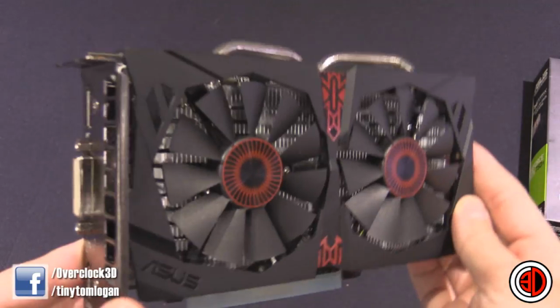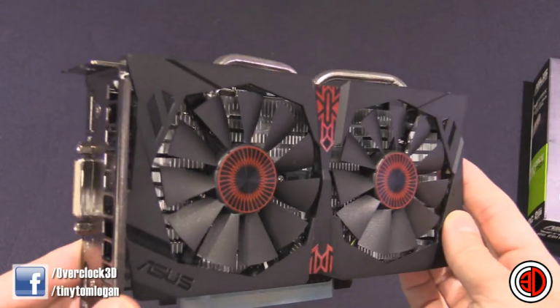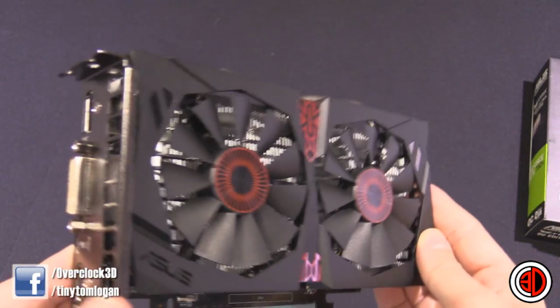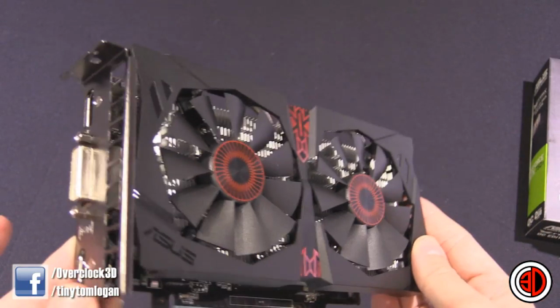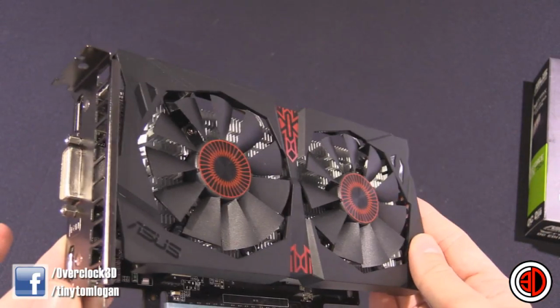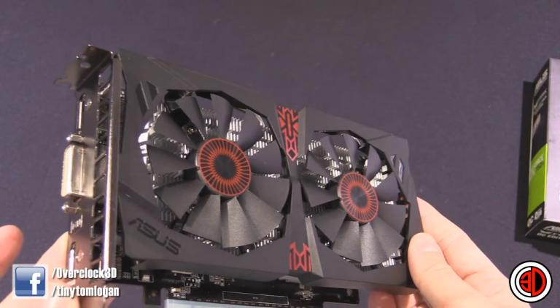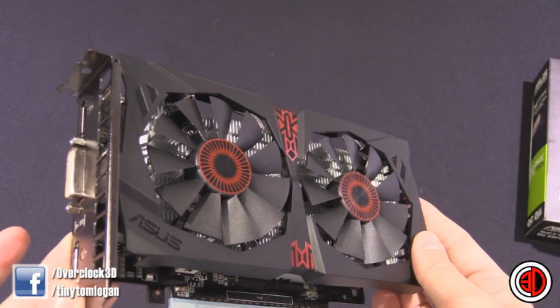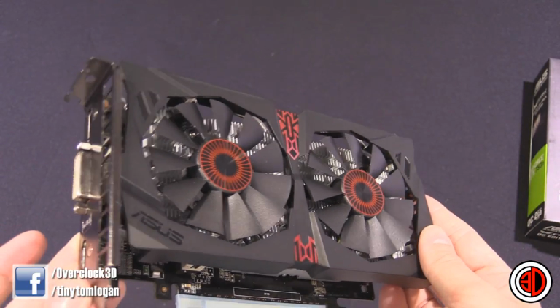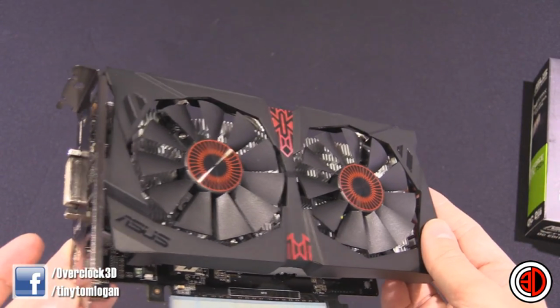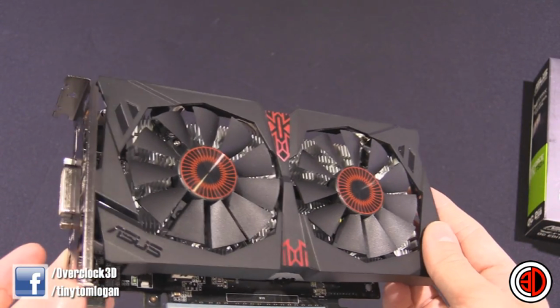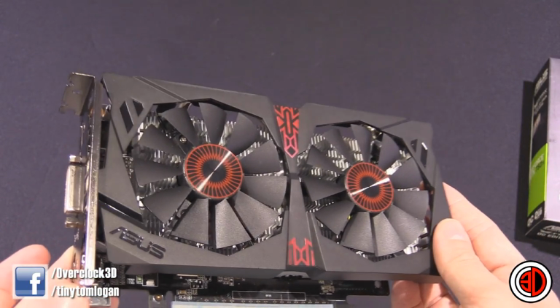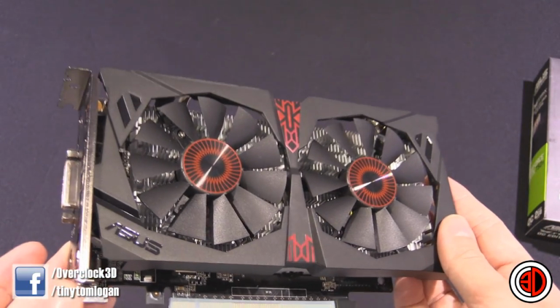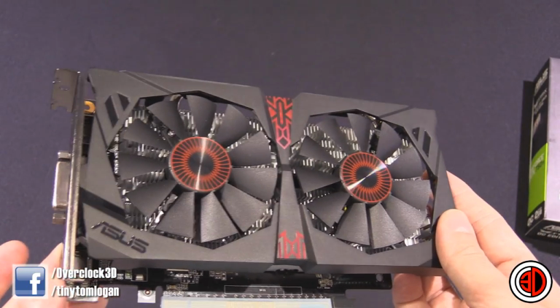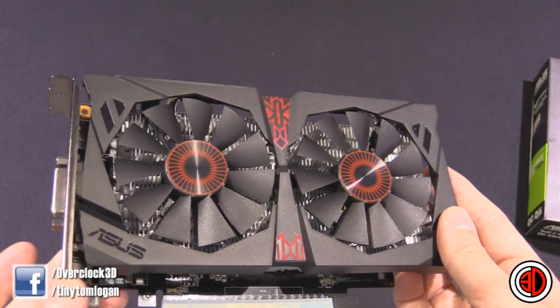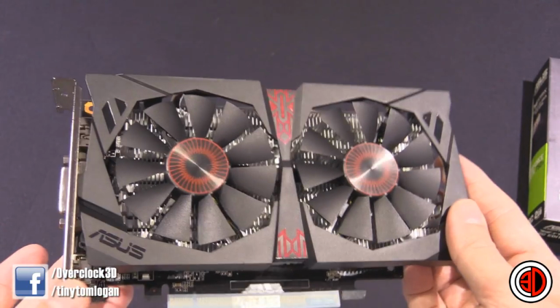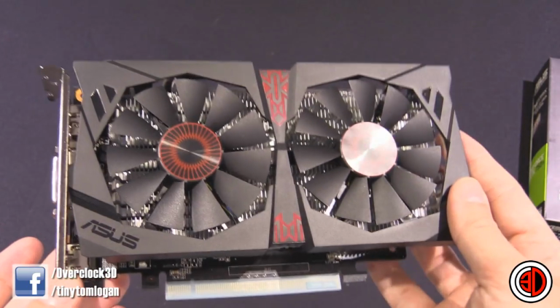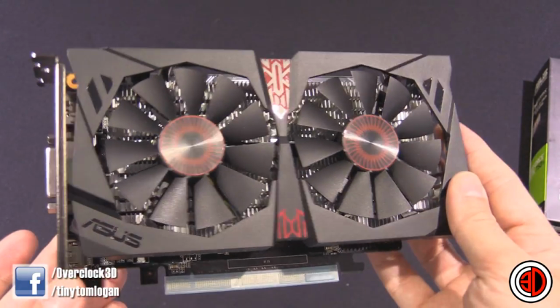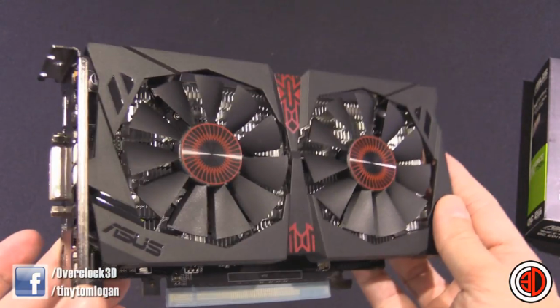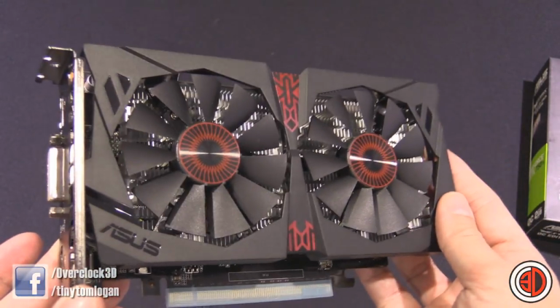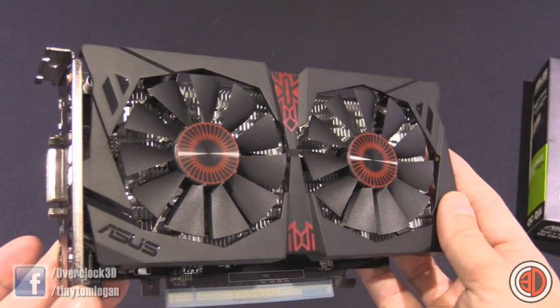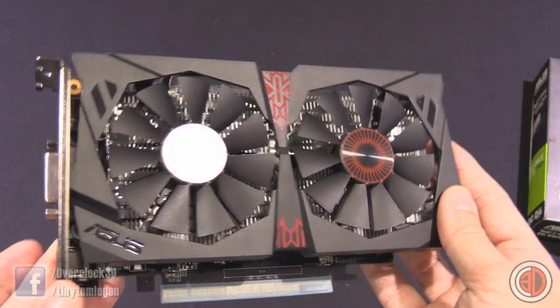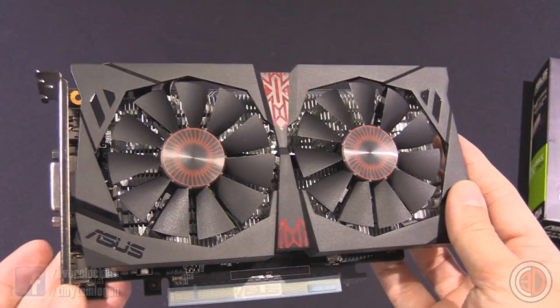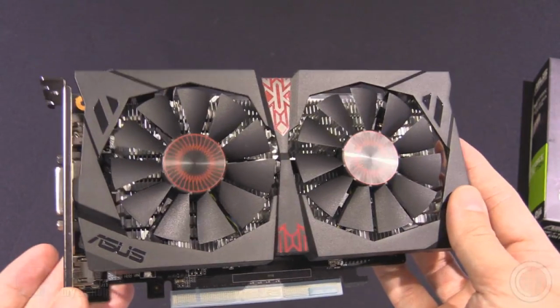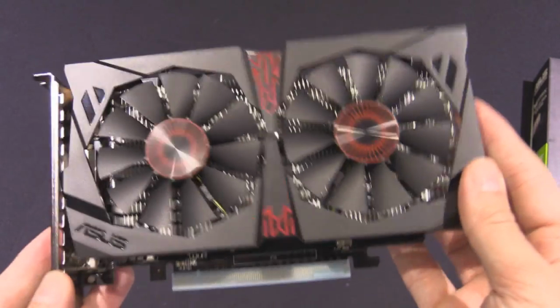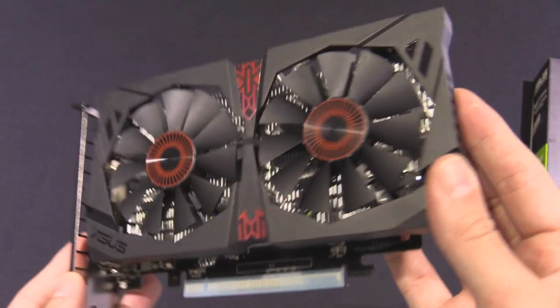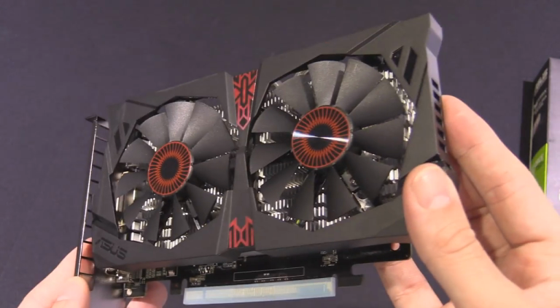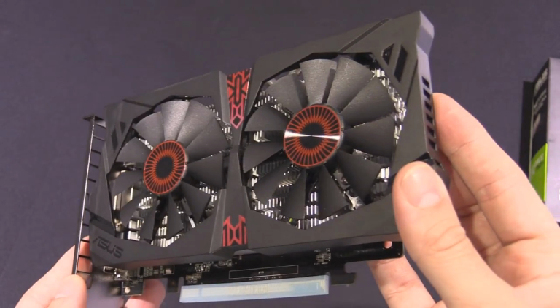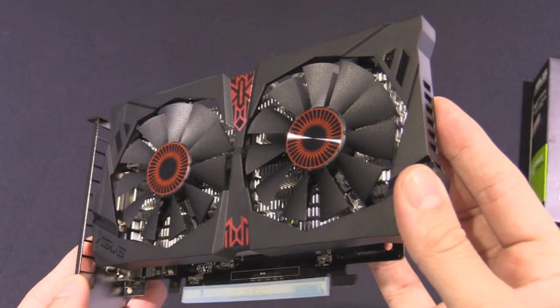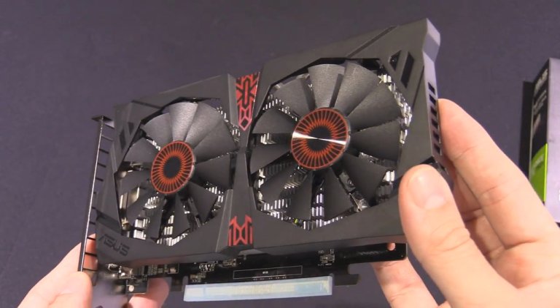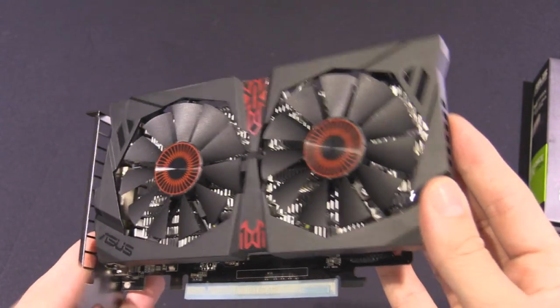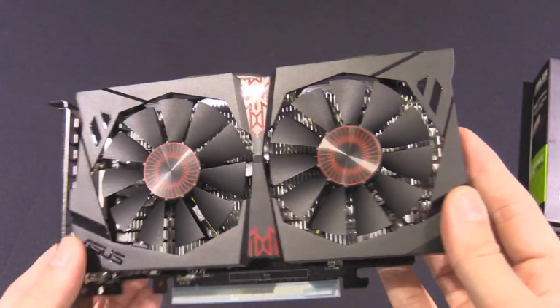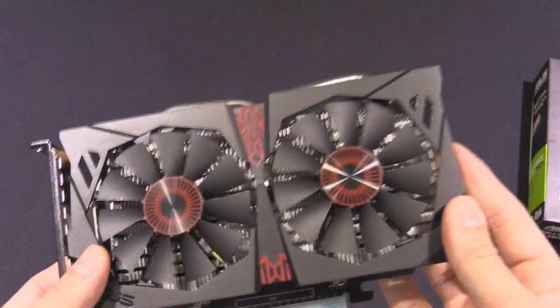But that's been our first look at the ASUS Strix GTX 750 Ti. And yeah, this is the end of the video.